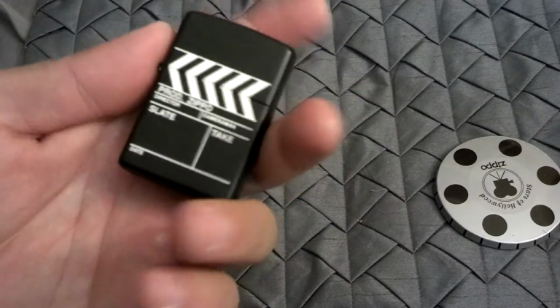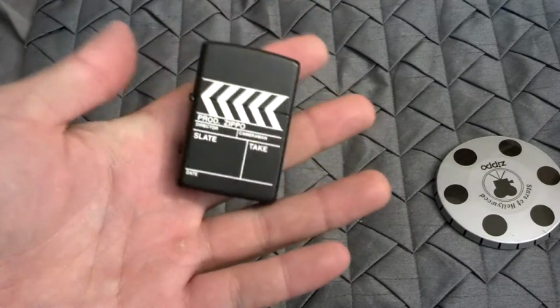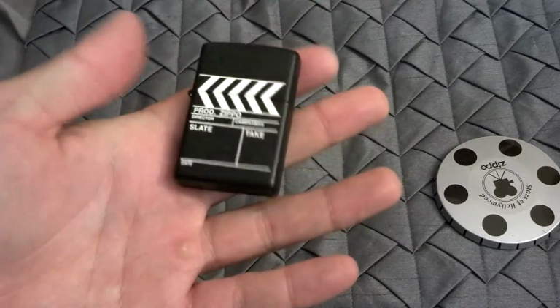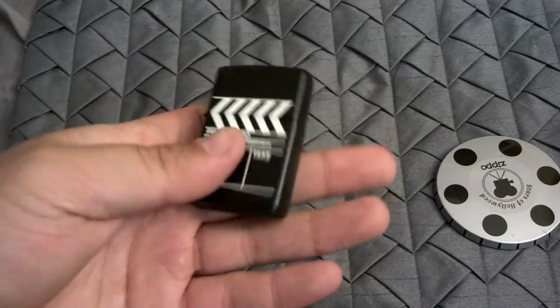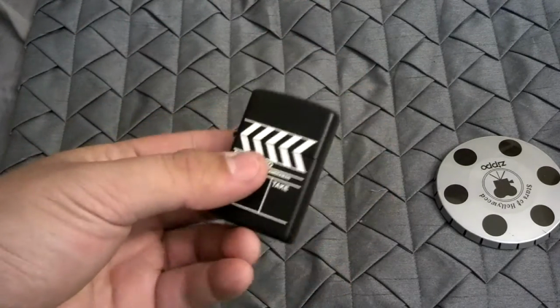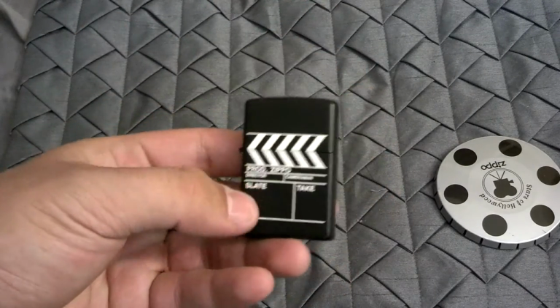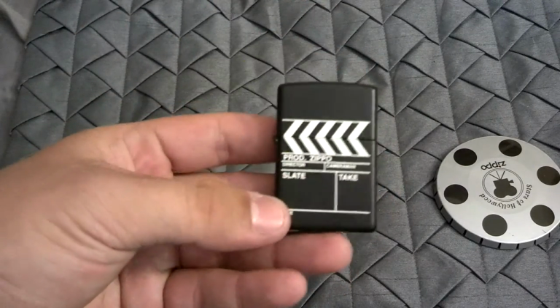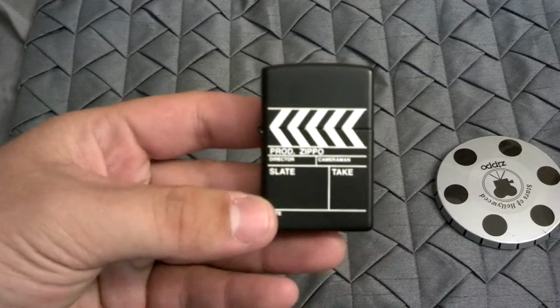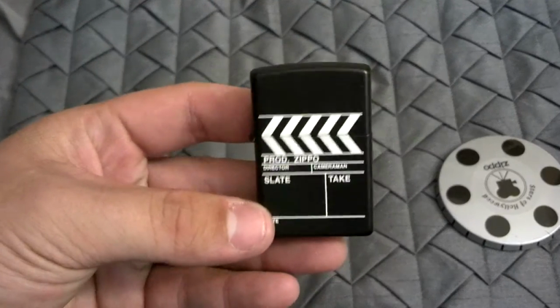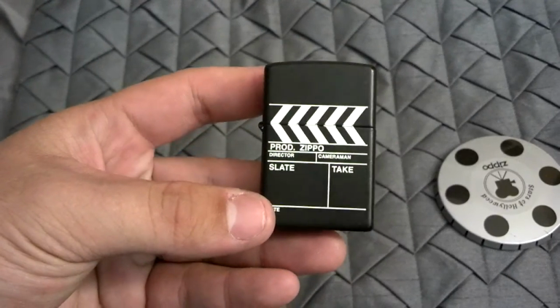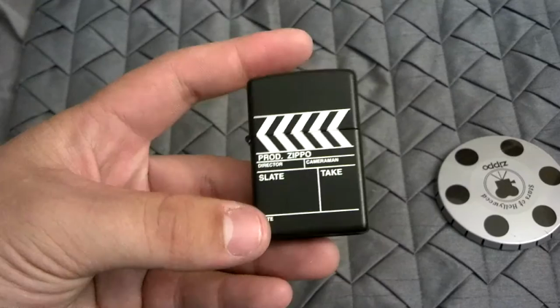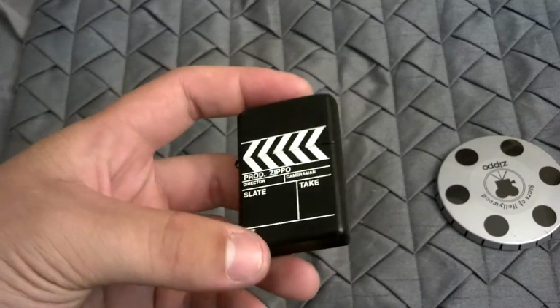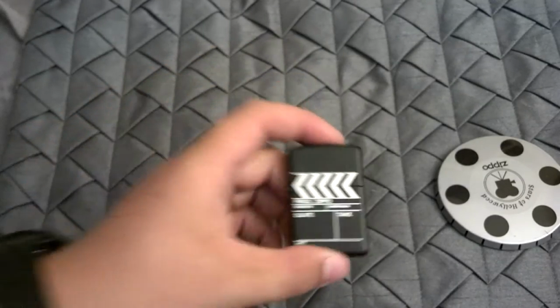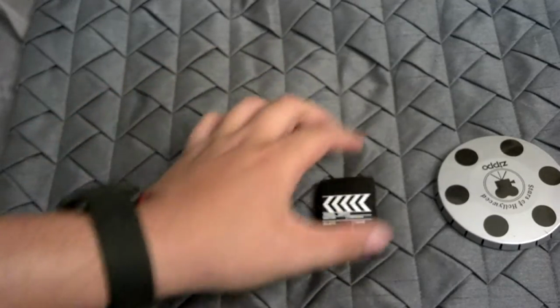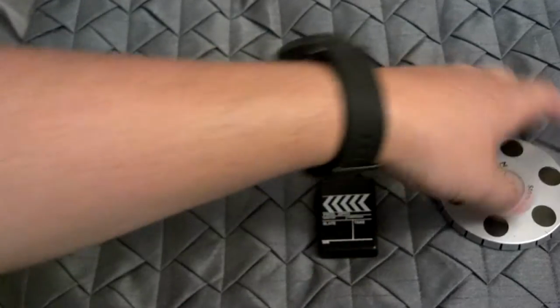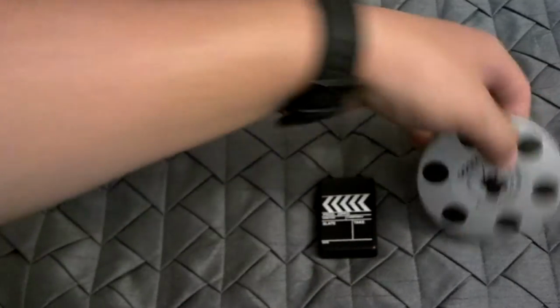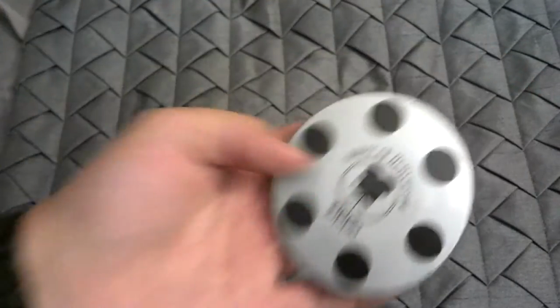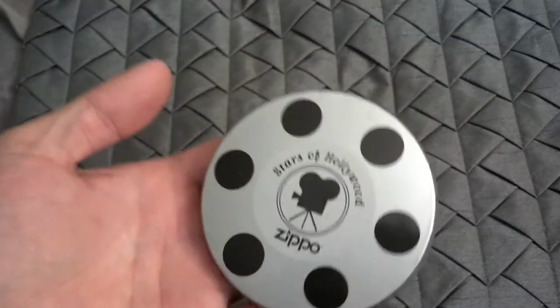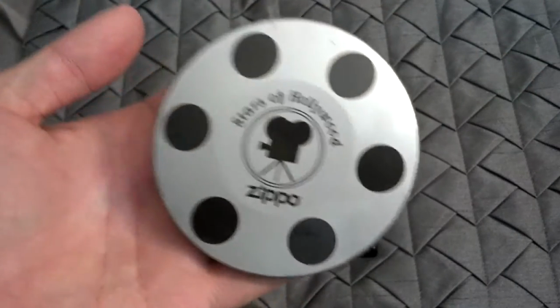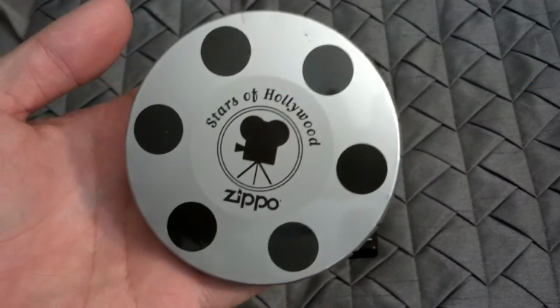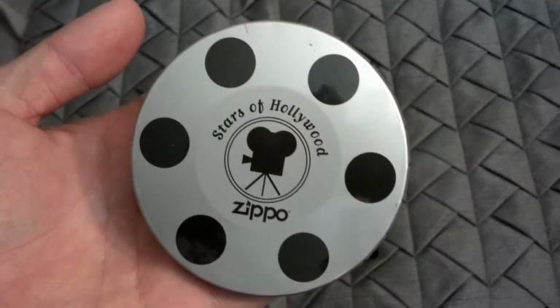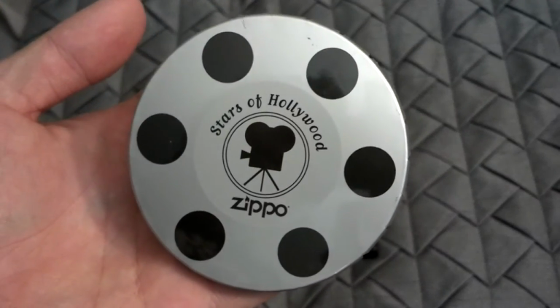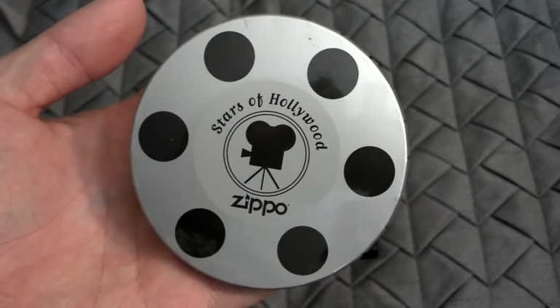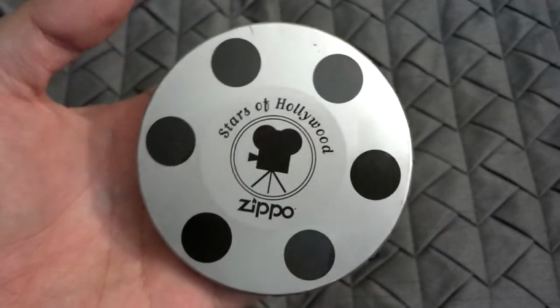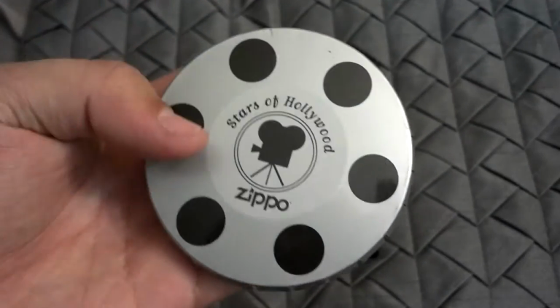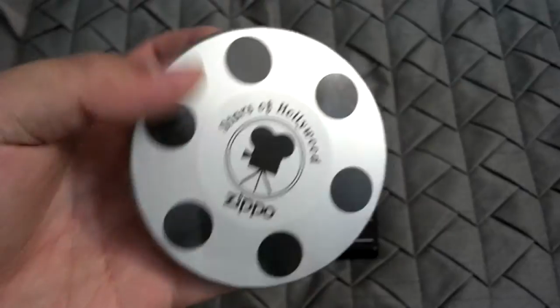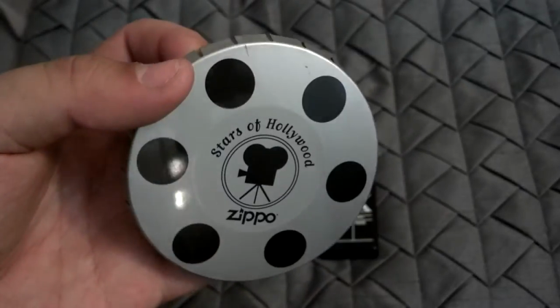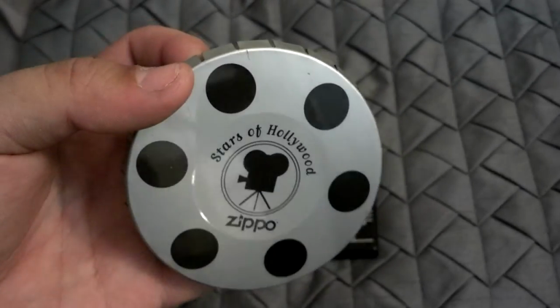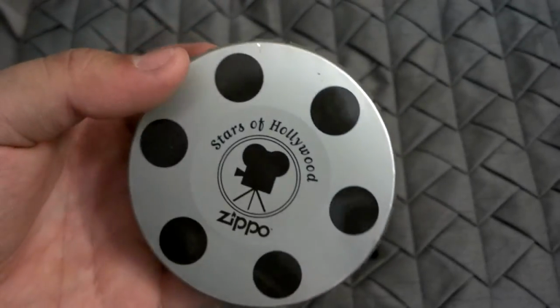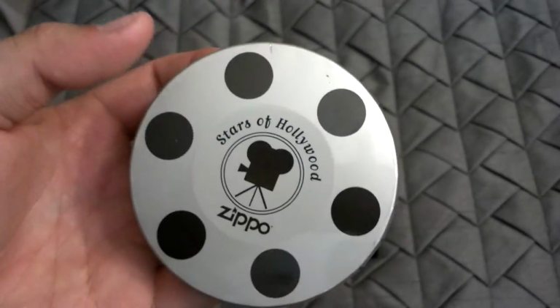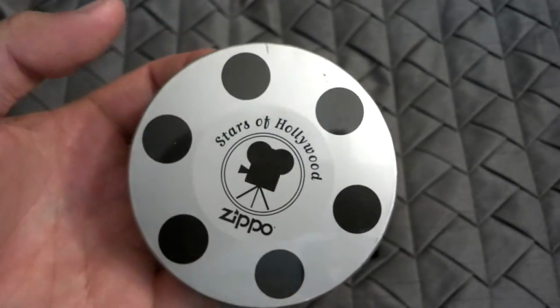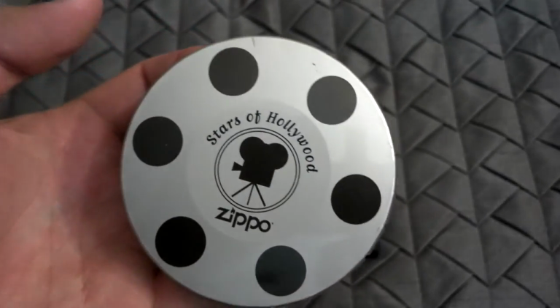So yeah, that is the clapboard Zippo from the Stars of Hollywood collection. Thank you for watching and I will see you guys in the next video.